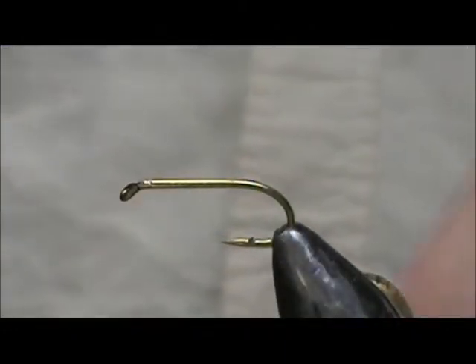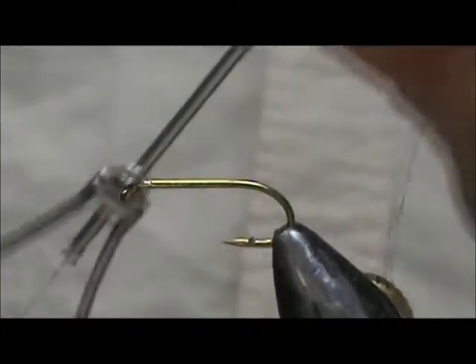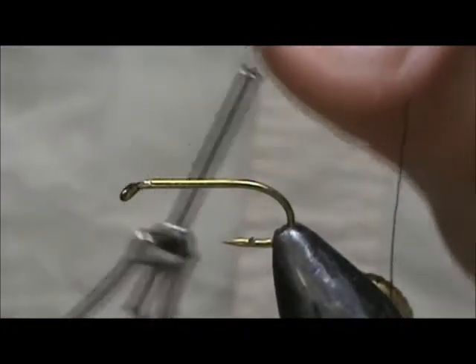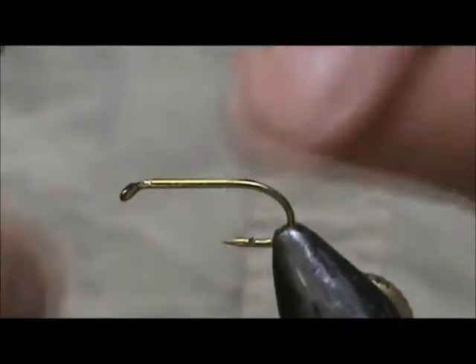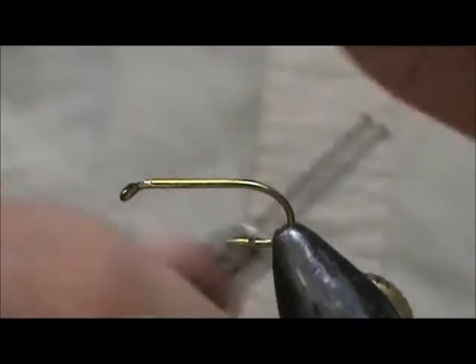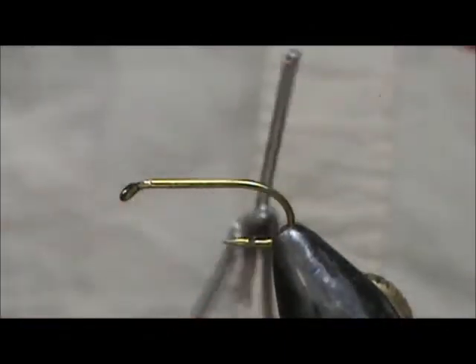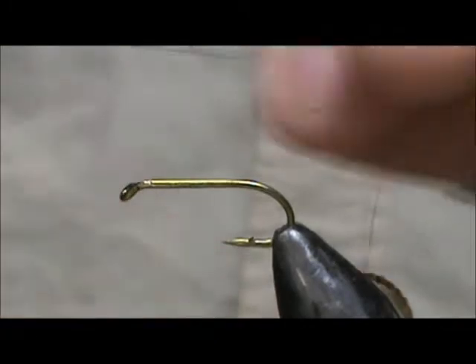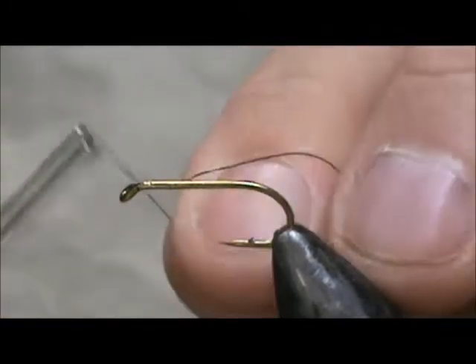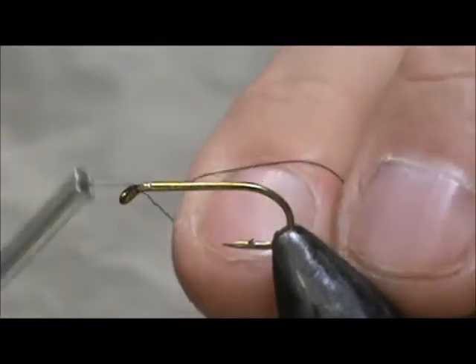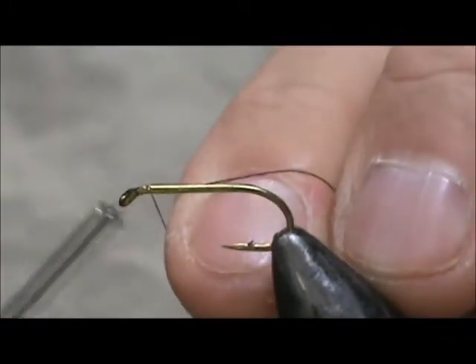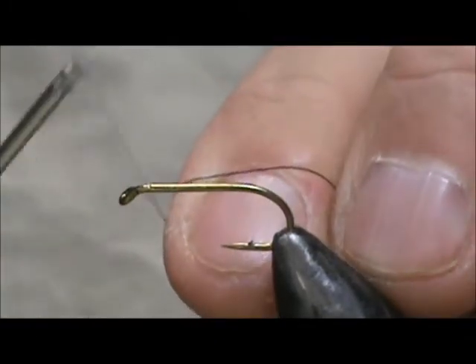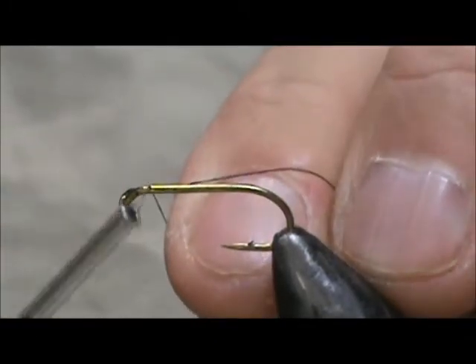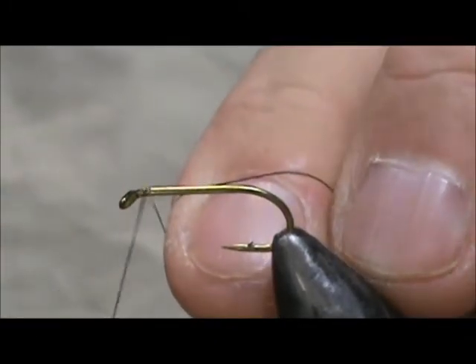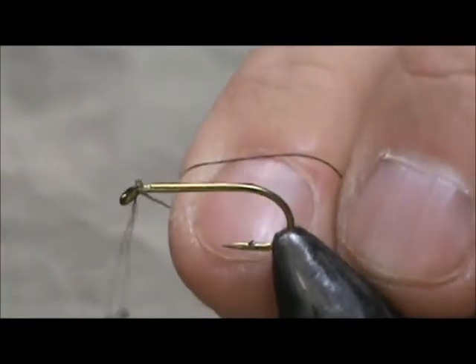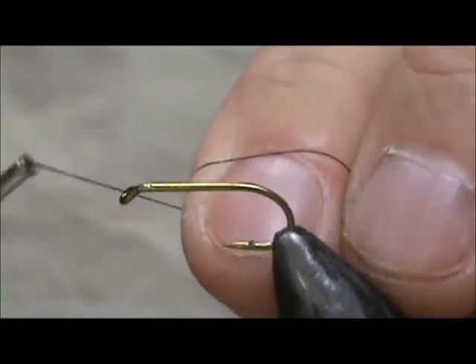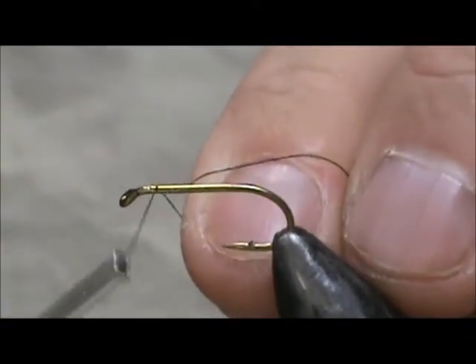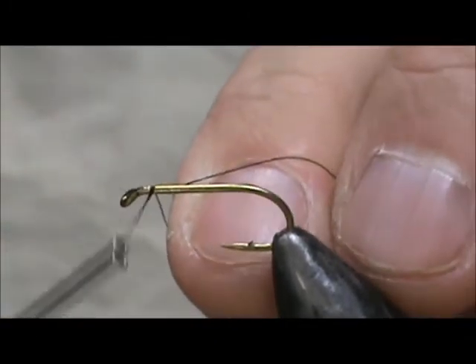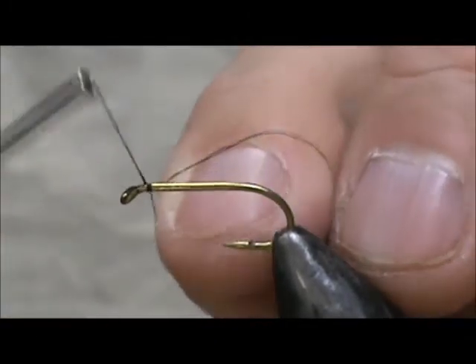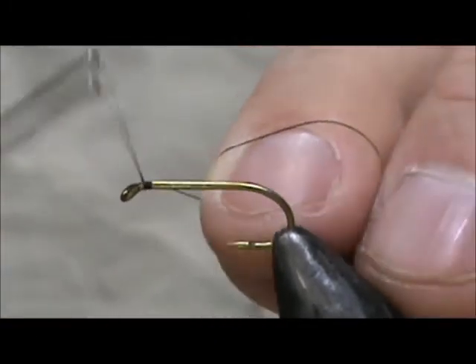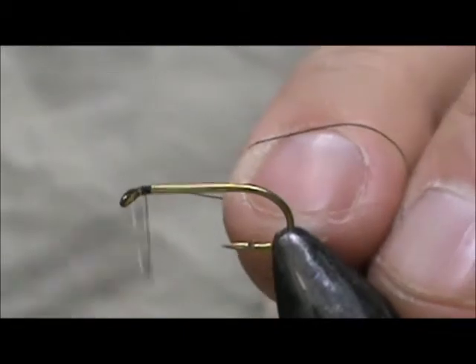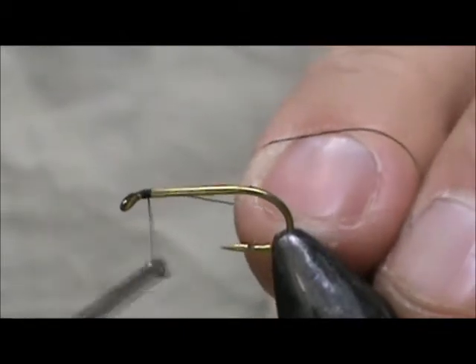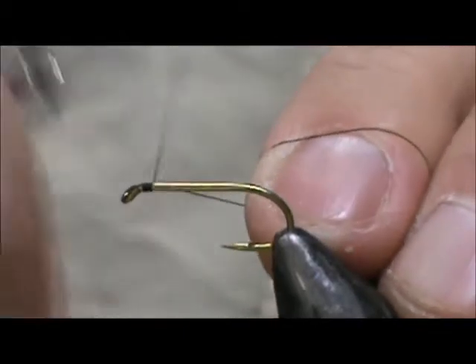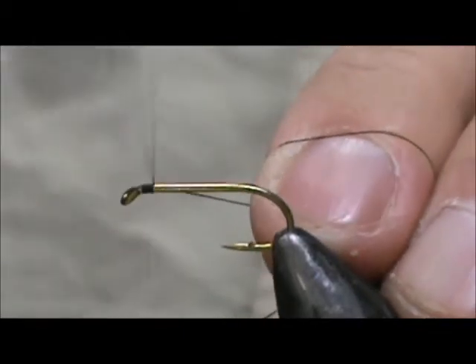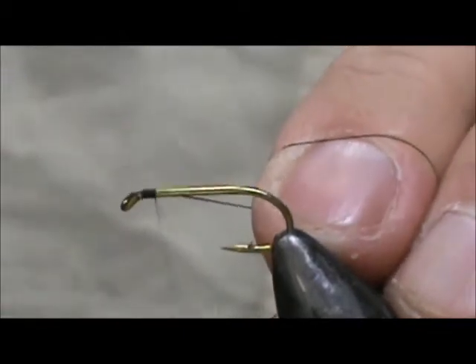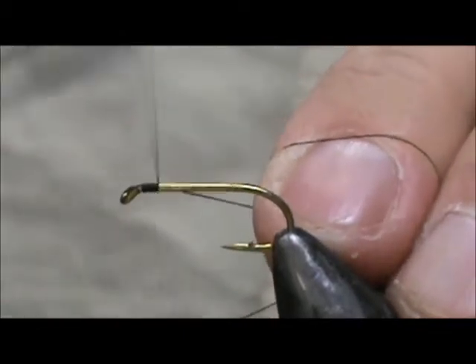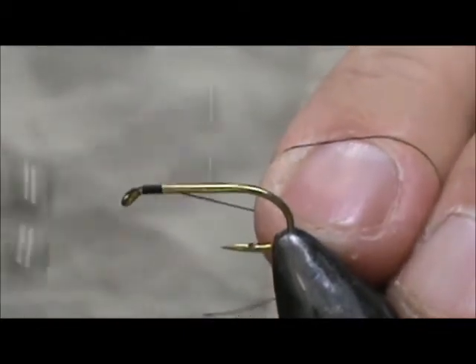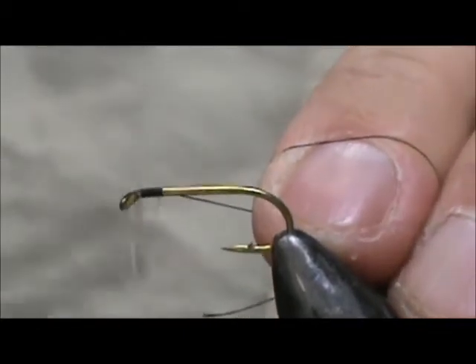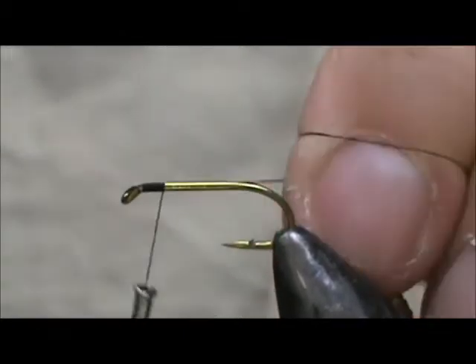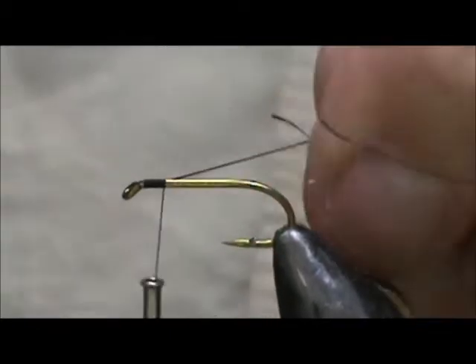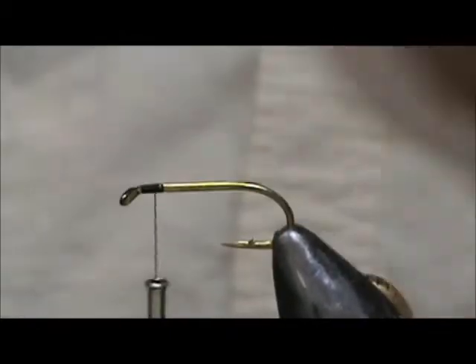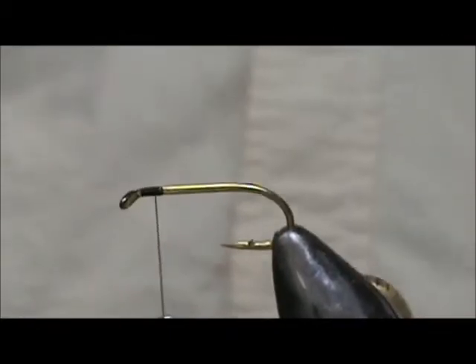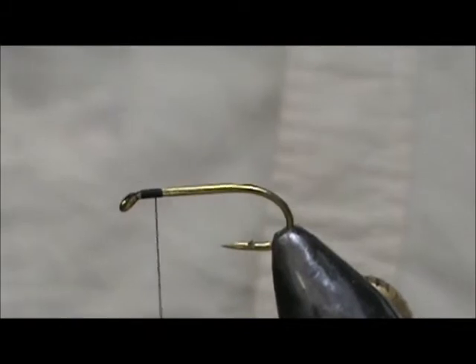I'm going to use black thread and we're going to attach it behind the eye. We're going to come back one eye length from the eye of the hook.